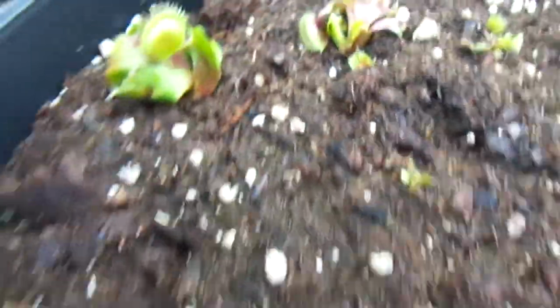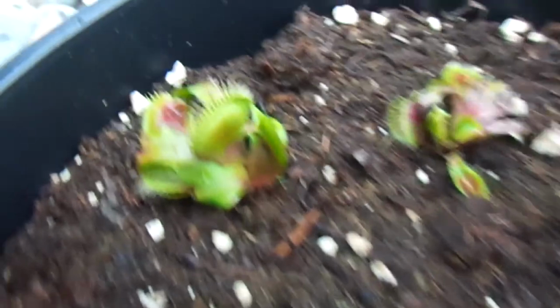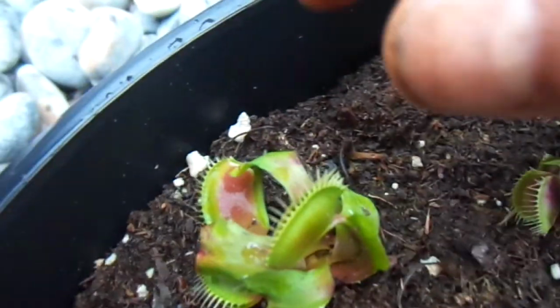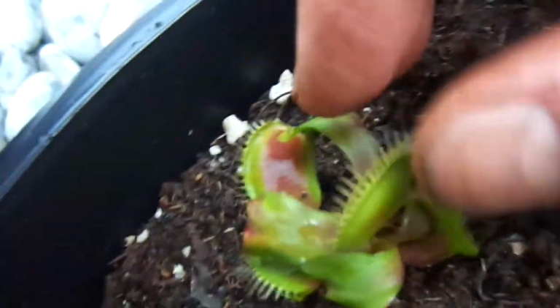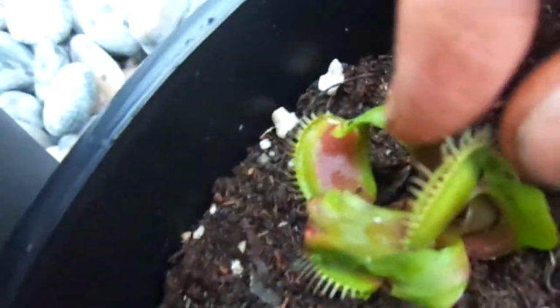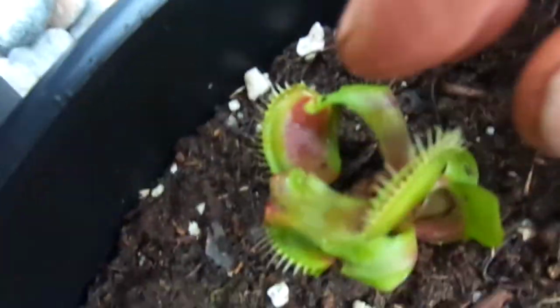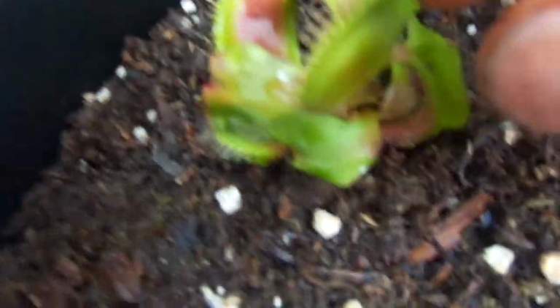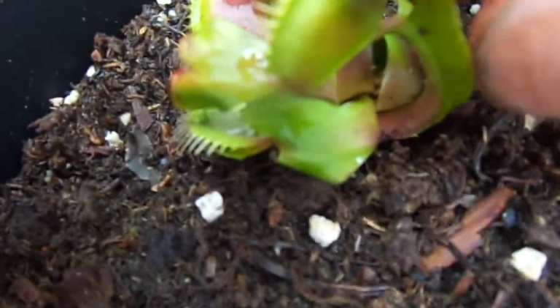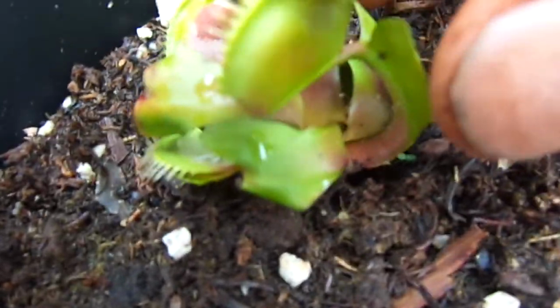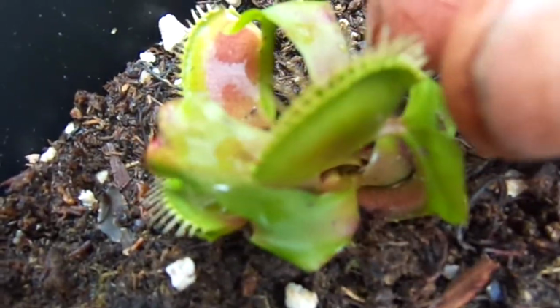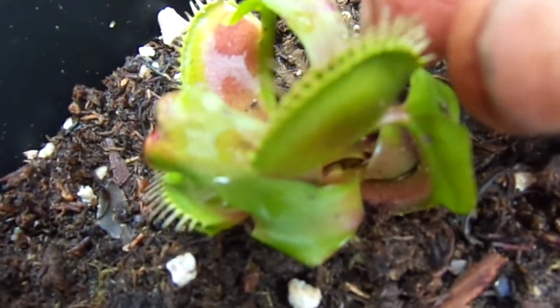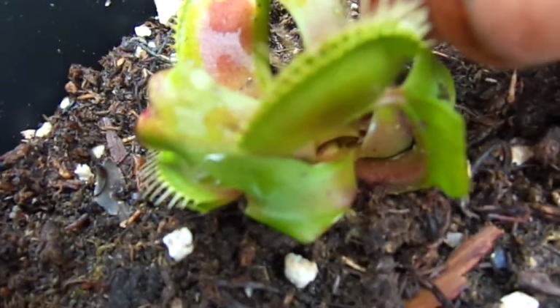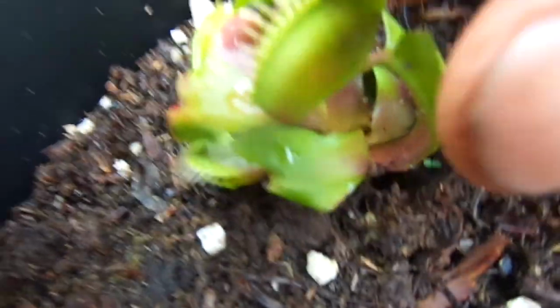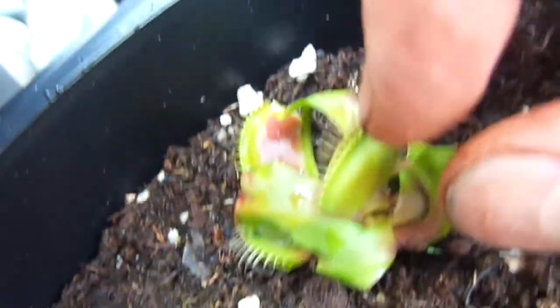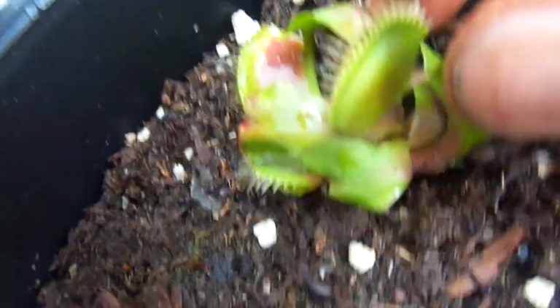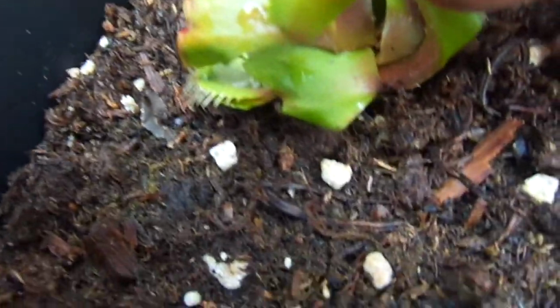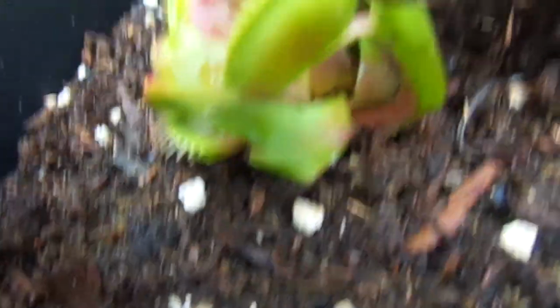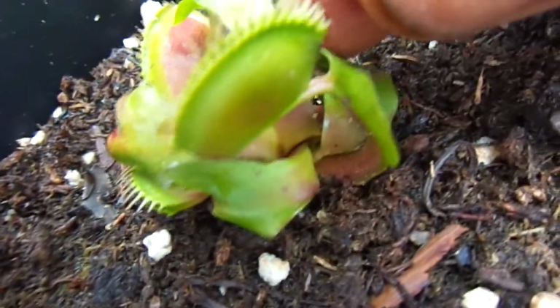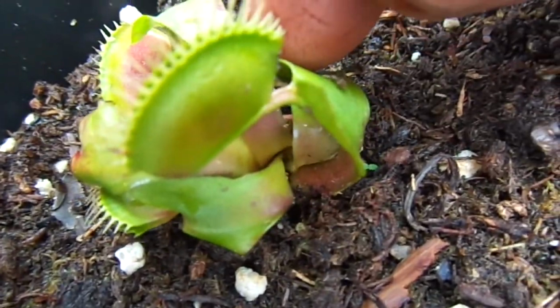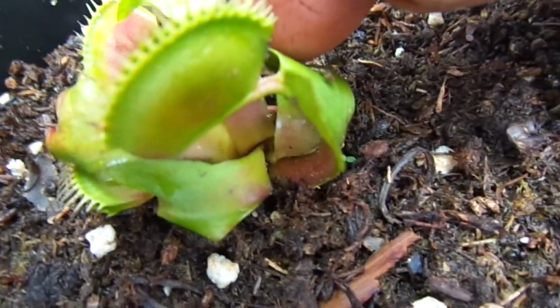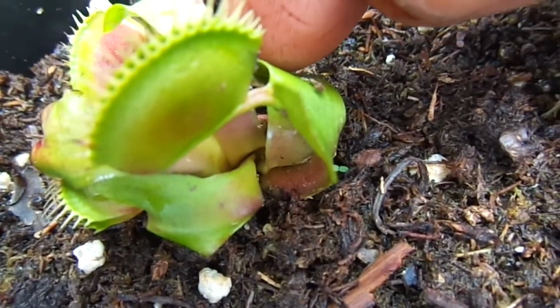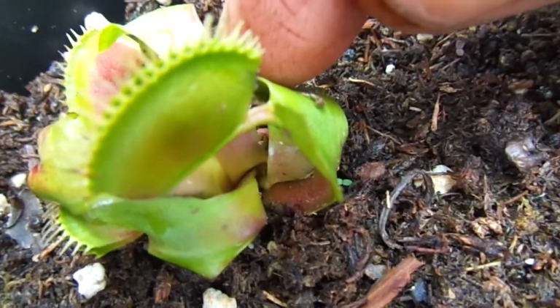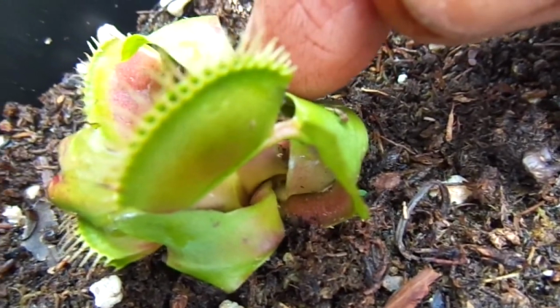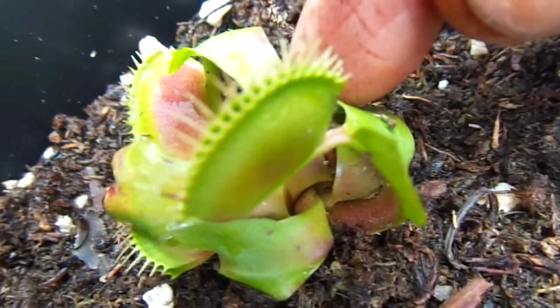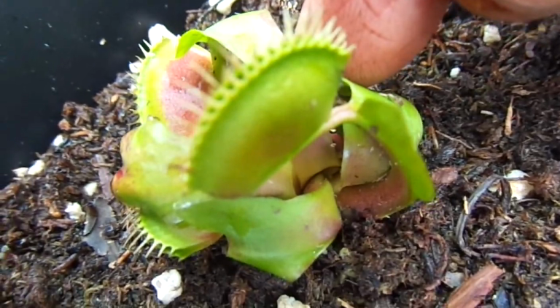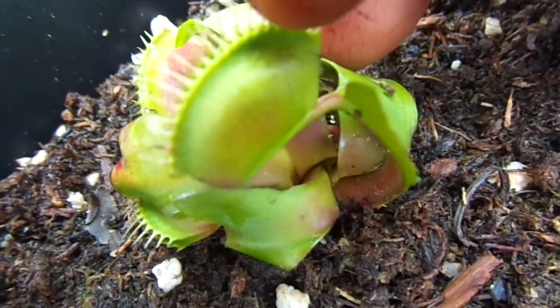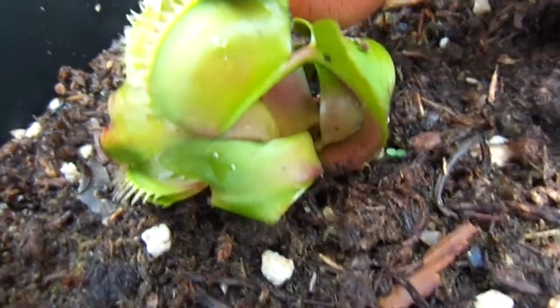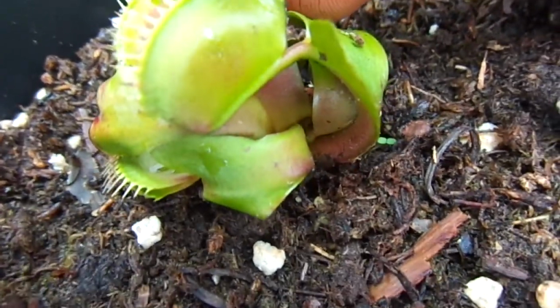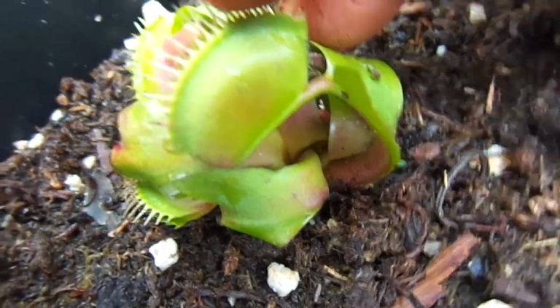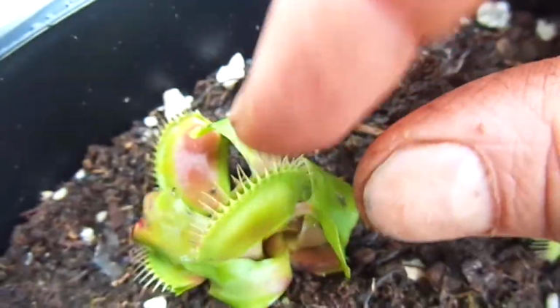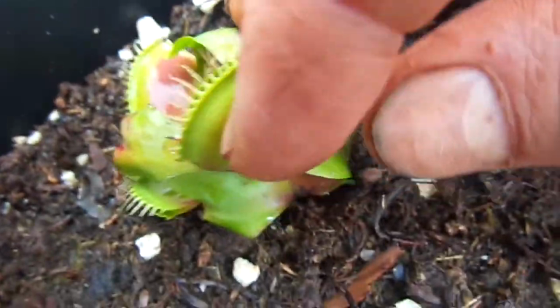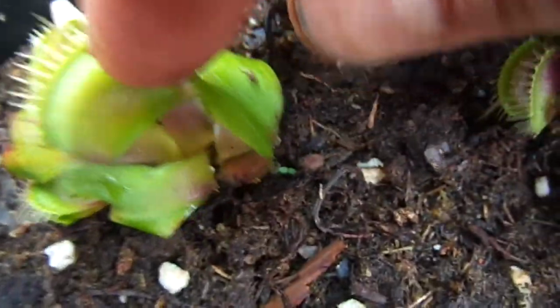Another big one. On the inside it's actually making a couple of new growths. It's pretty hard to tell from here, but yeah, in there it's a couple of new growths, at least 2.